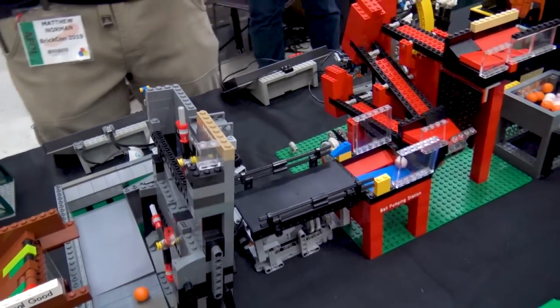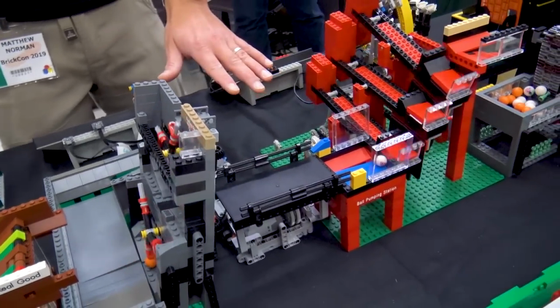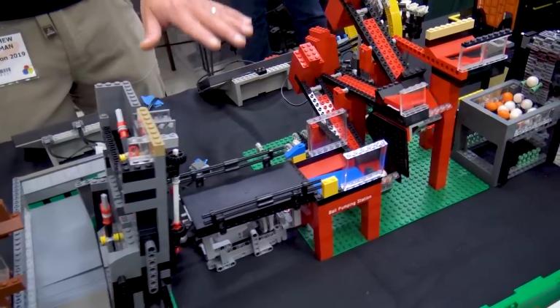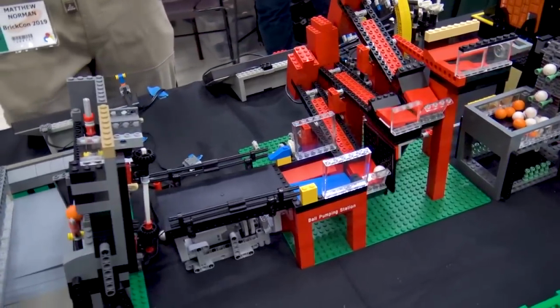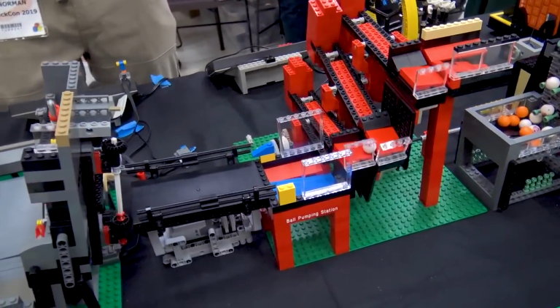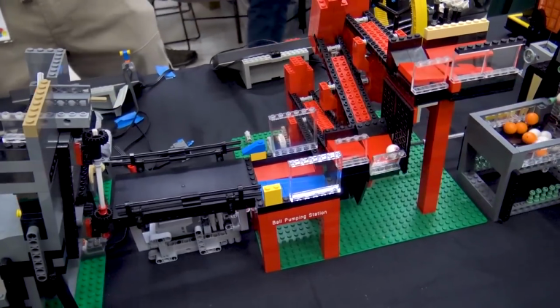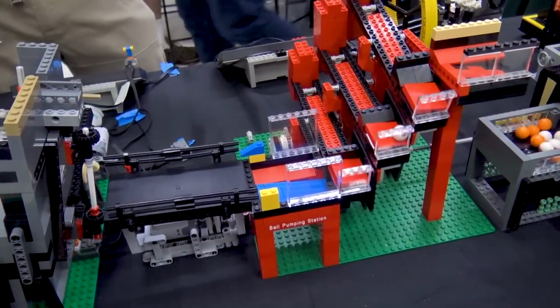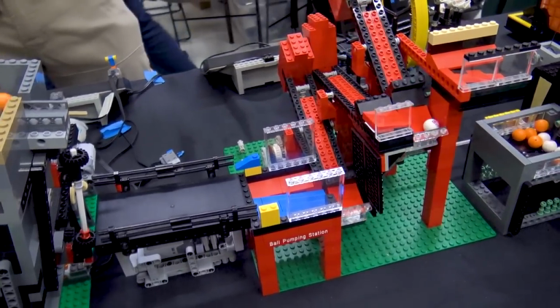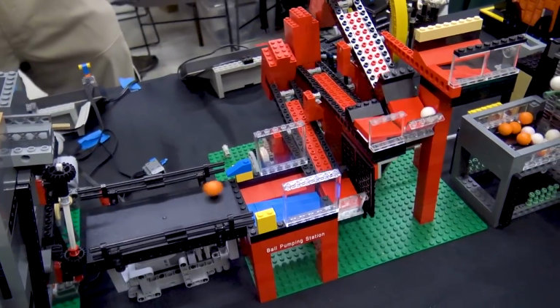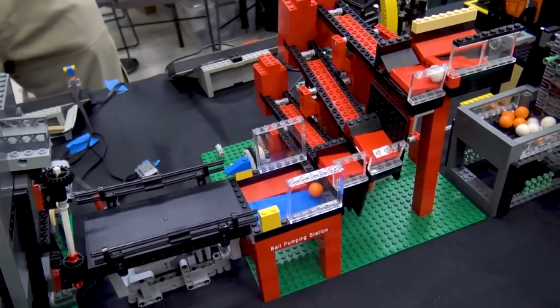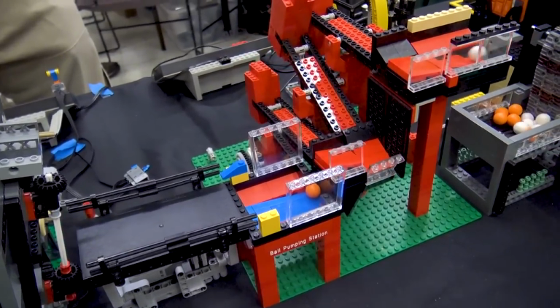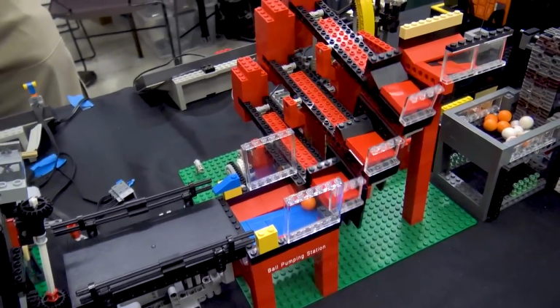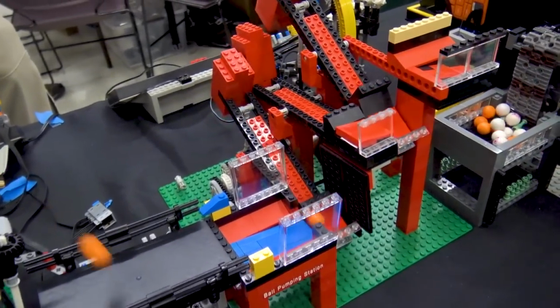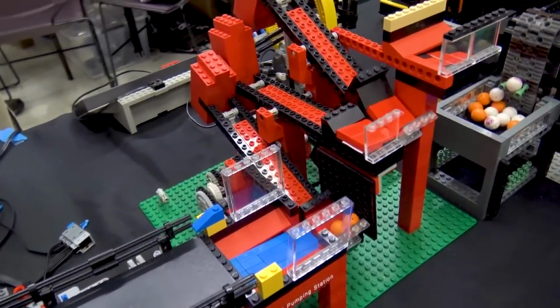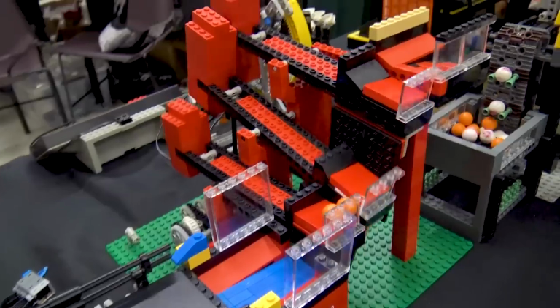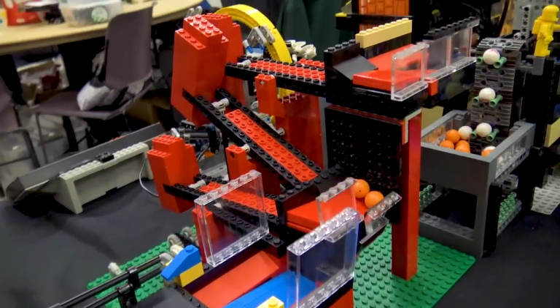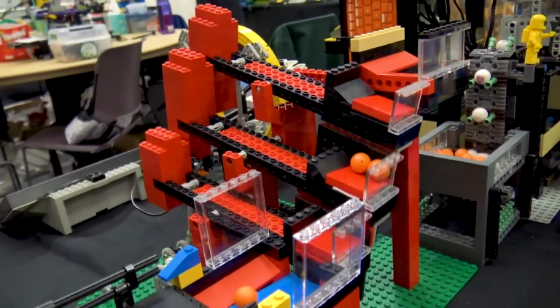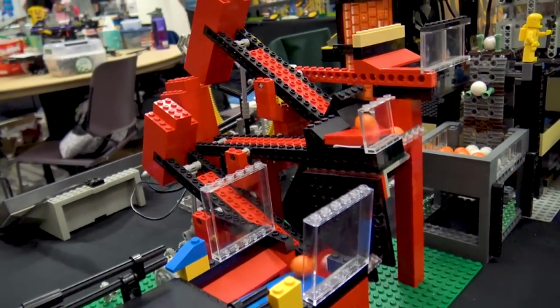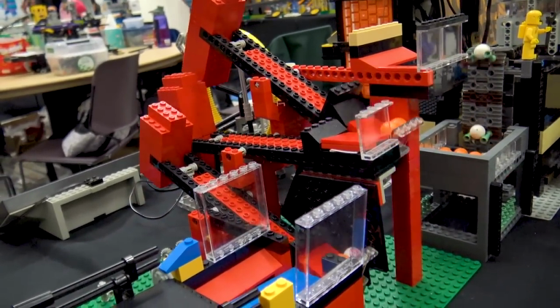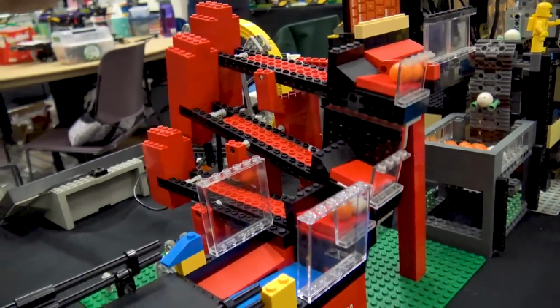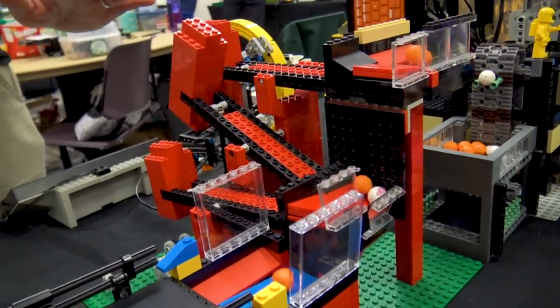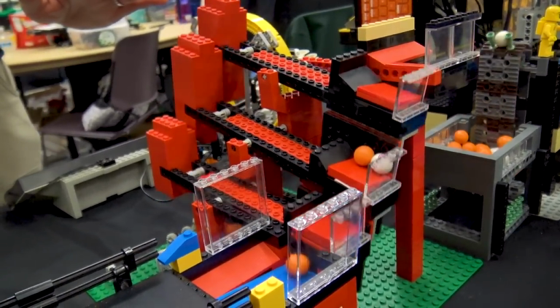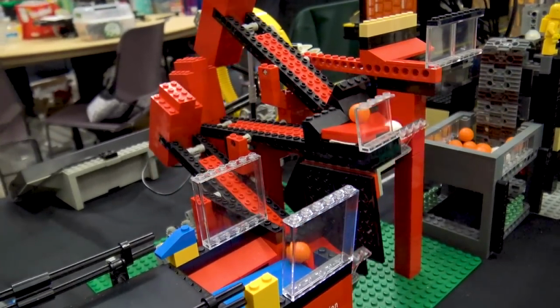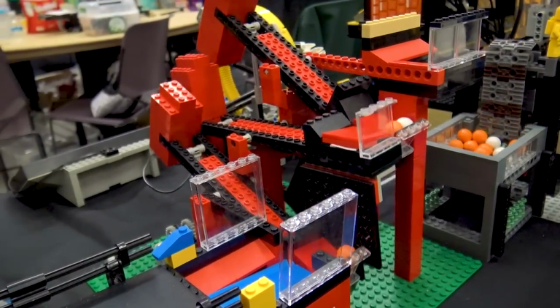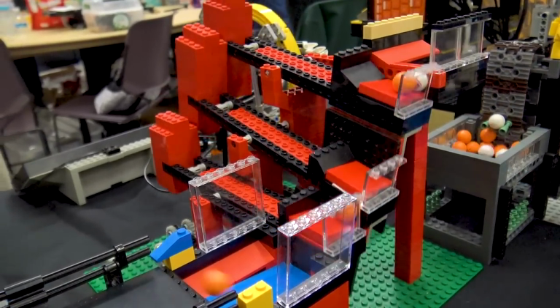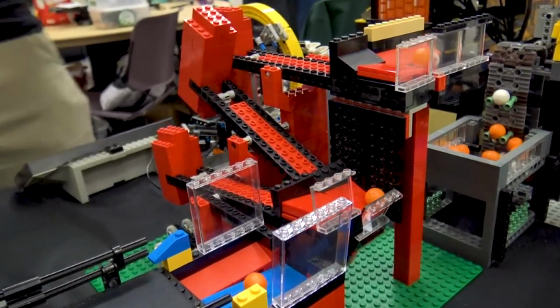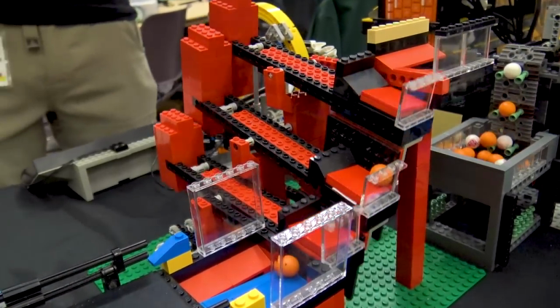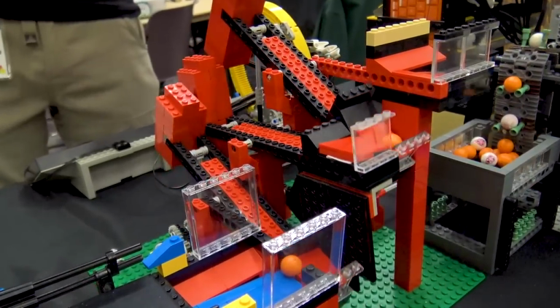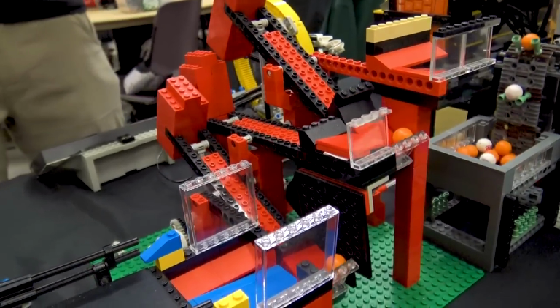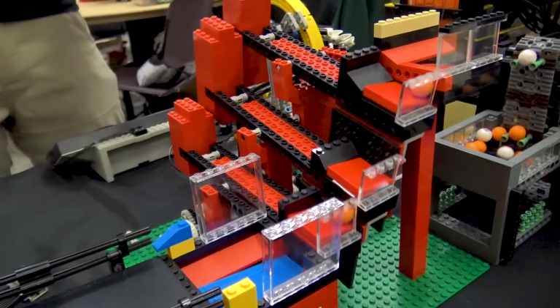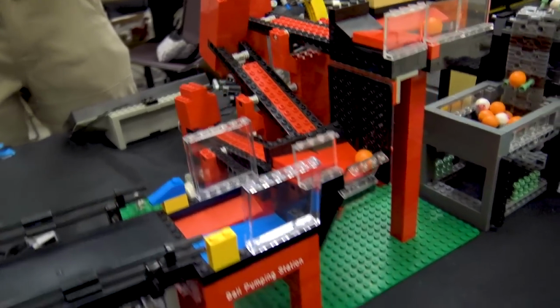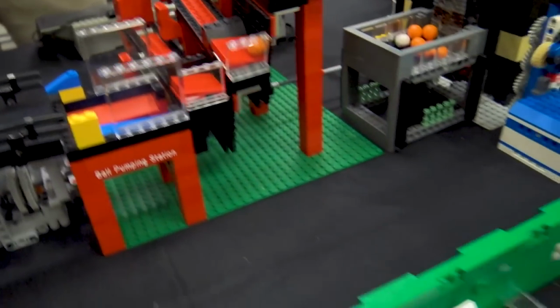We're hitting a small ramp and then moving into one of Alex Papil's modules — kind of a lifting arm type module, or lifting buckets. I'm not sure what it's called, but it seems to be working well.